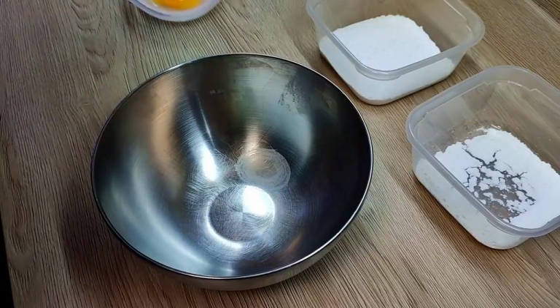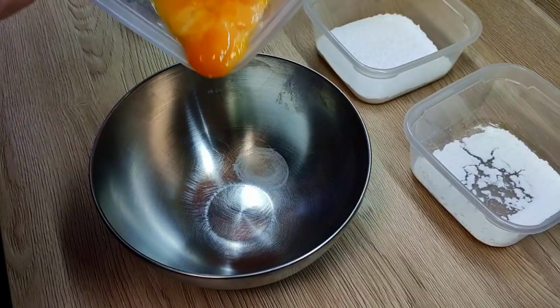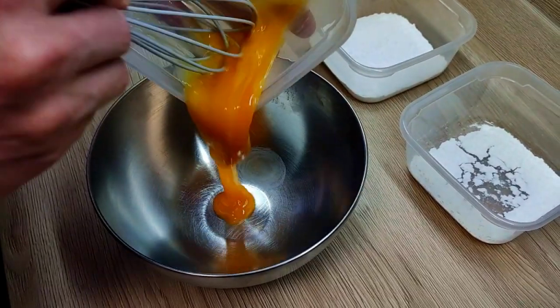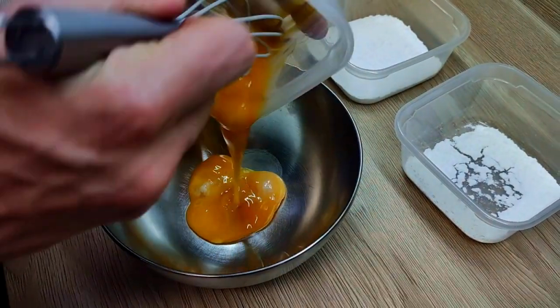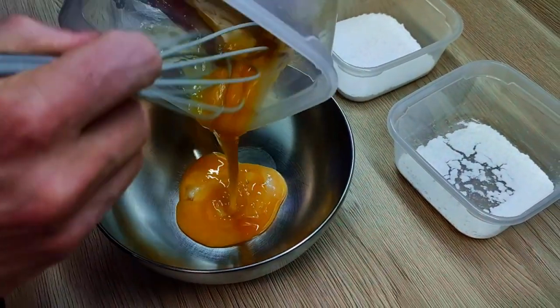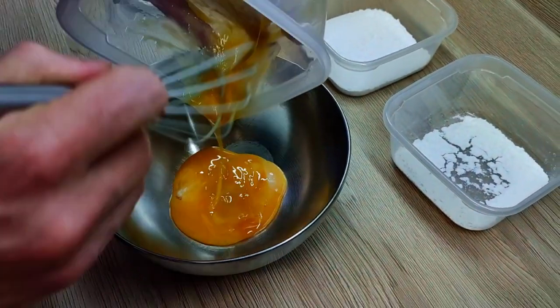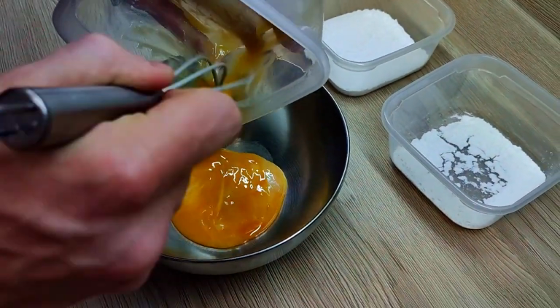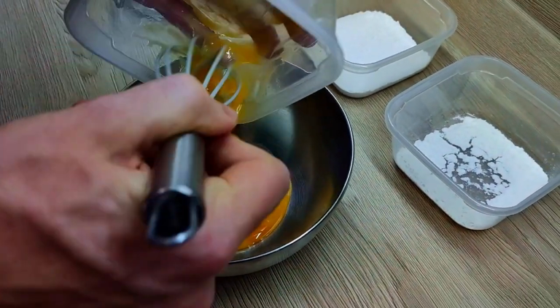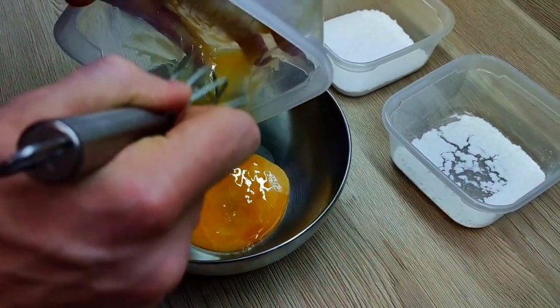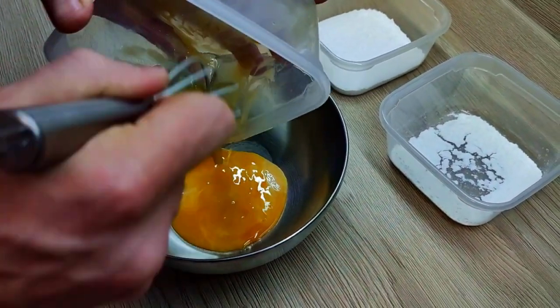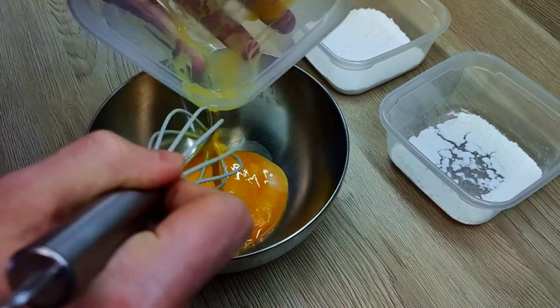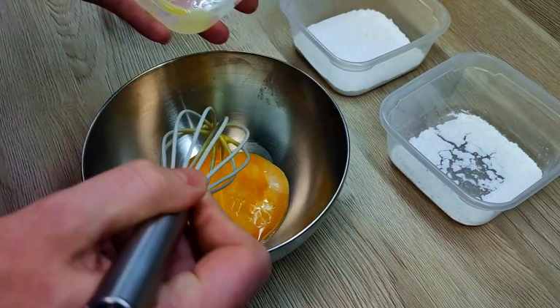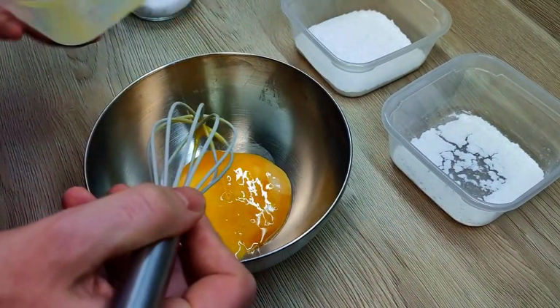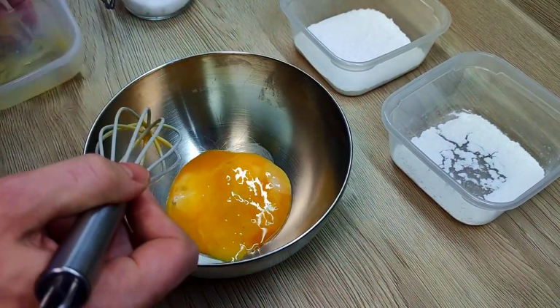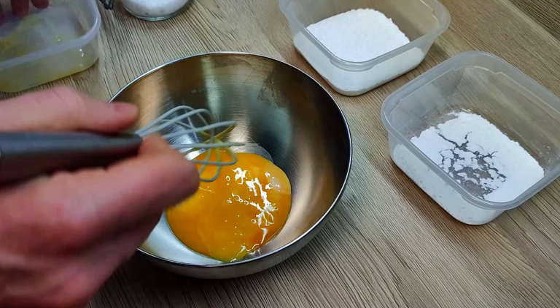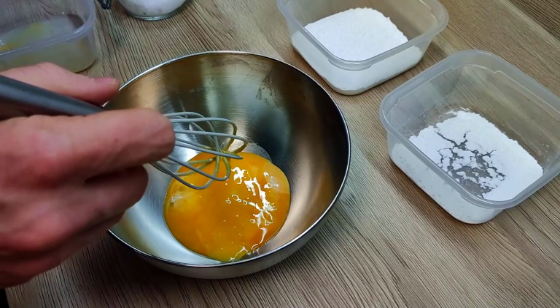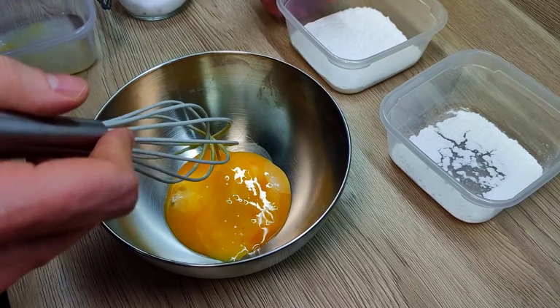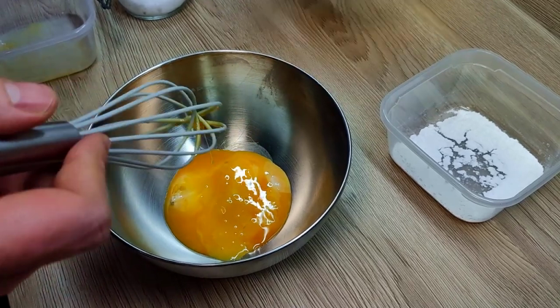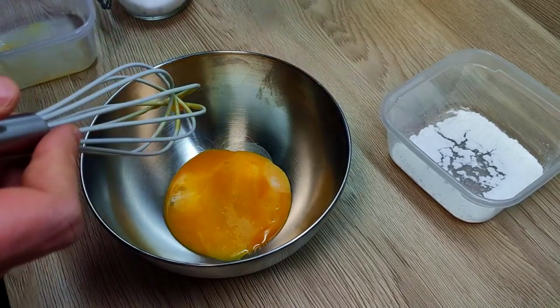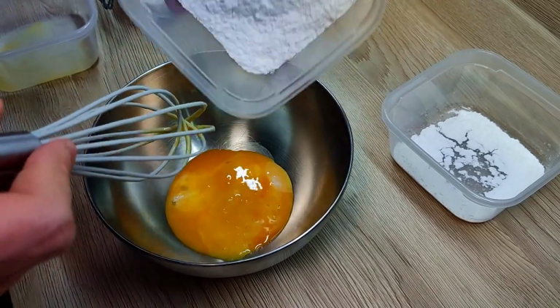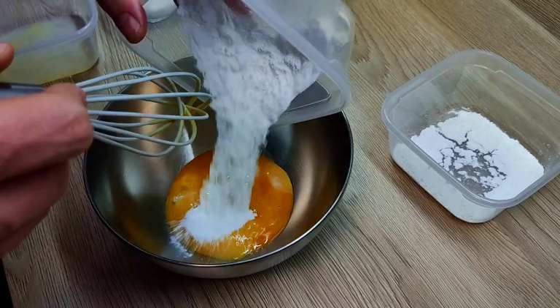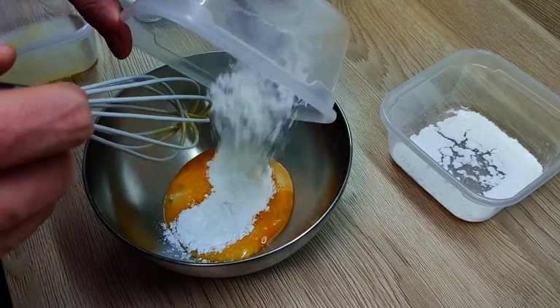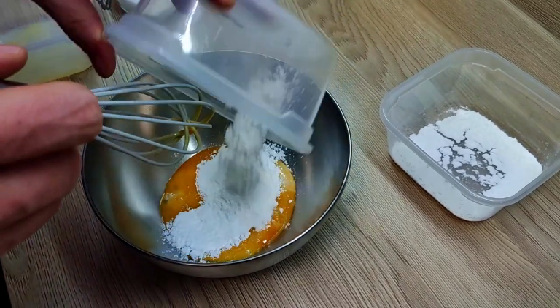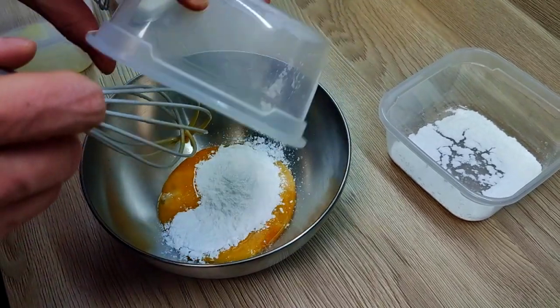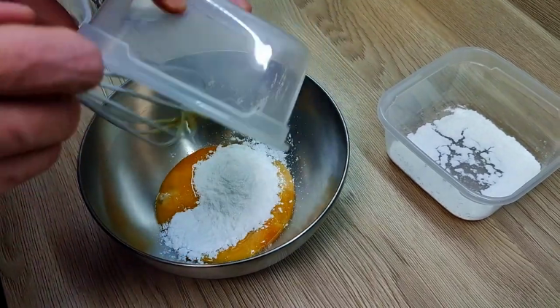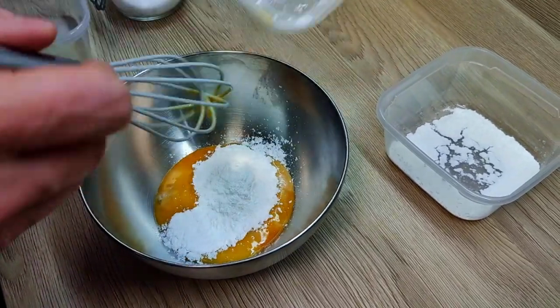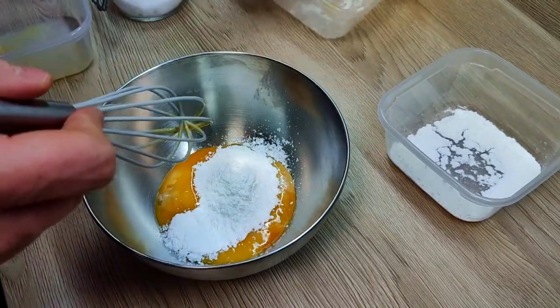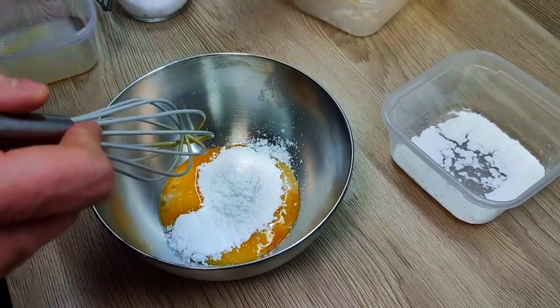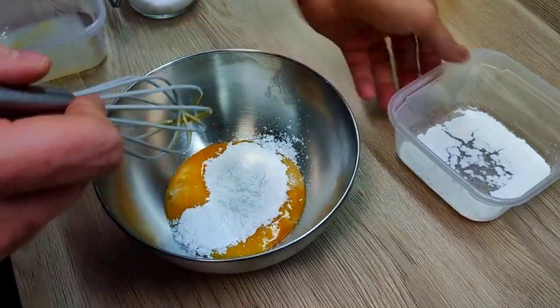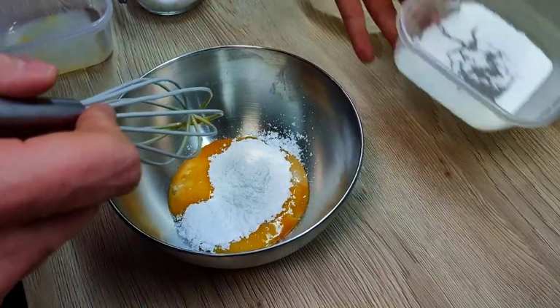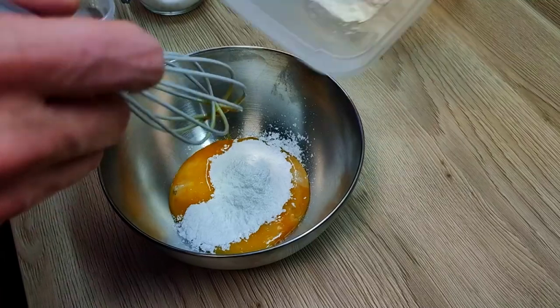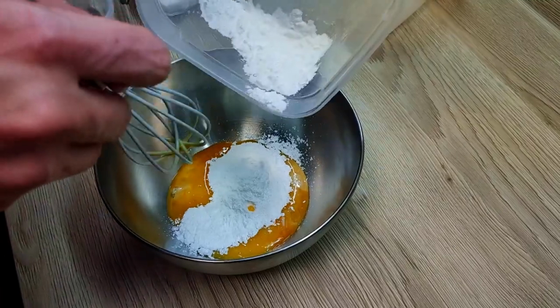In the bowl I mix egg yolks, sugar, starch and salt. I will leave the full recipe in the description down below so you can check it out.